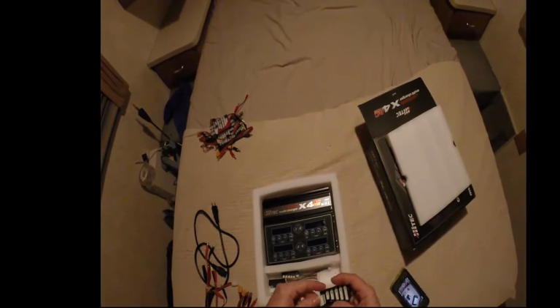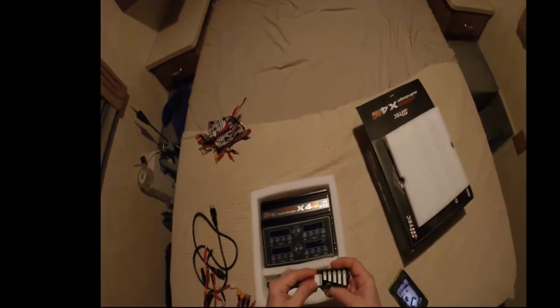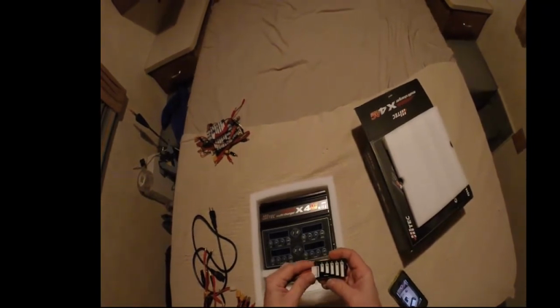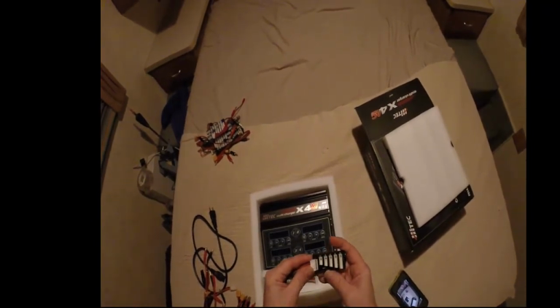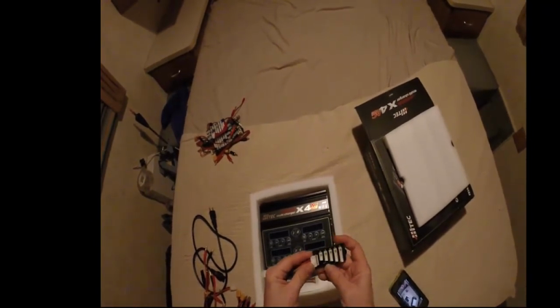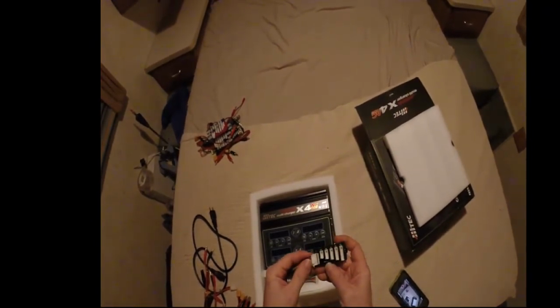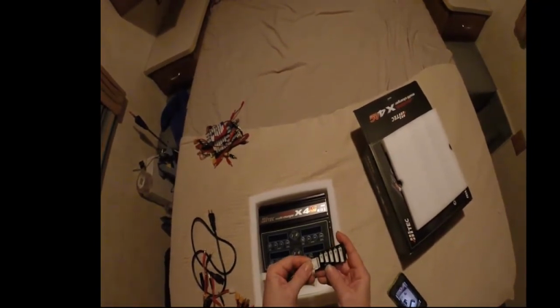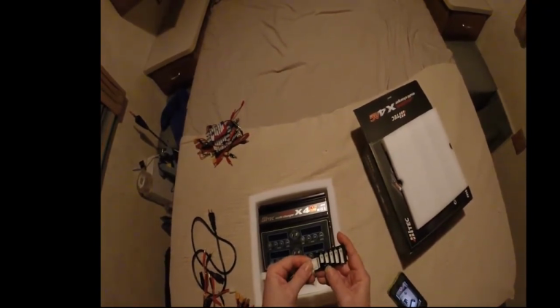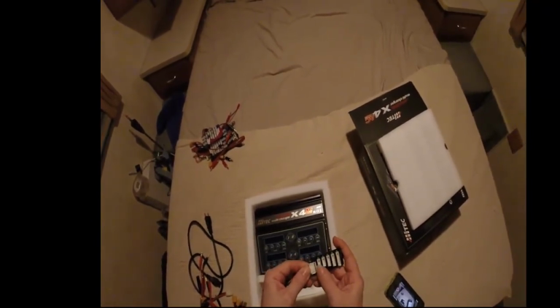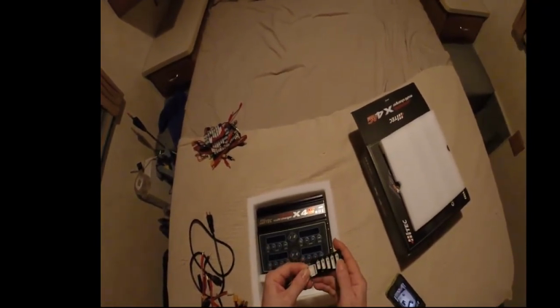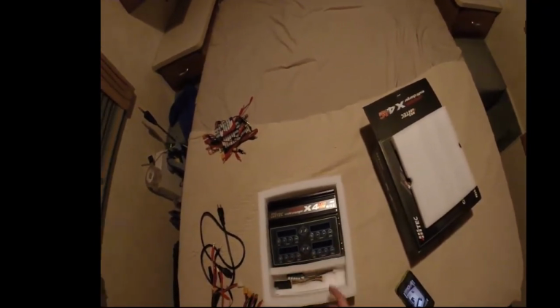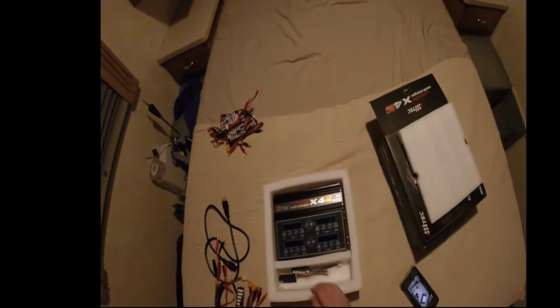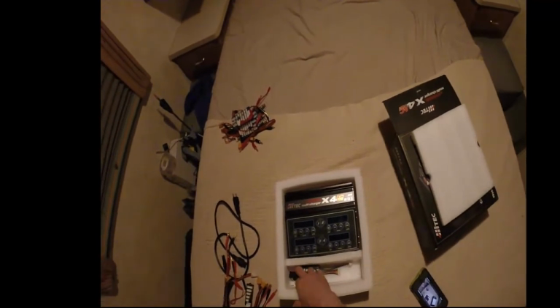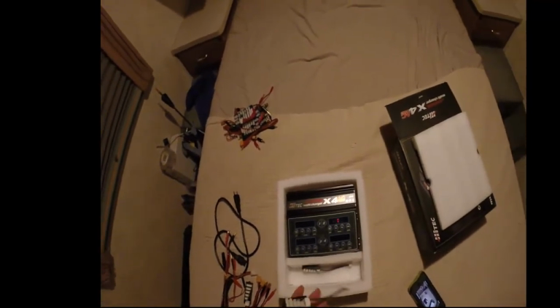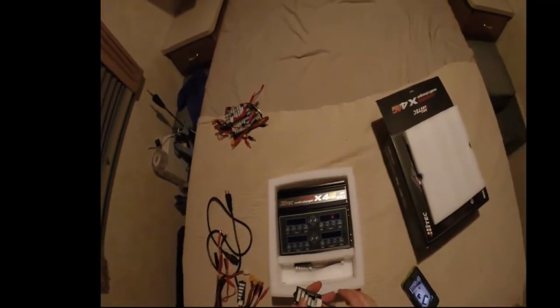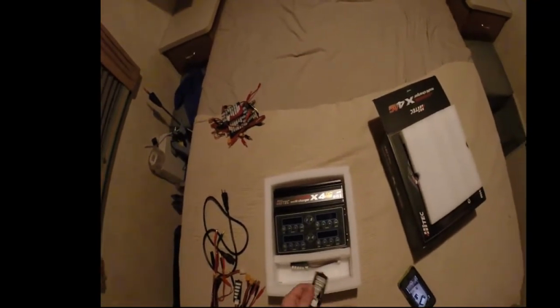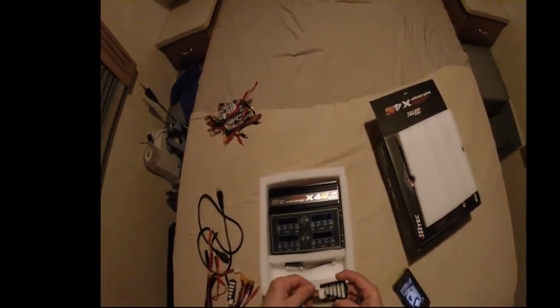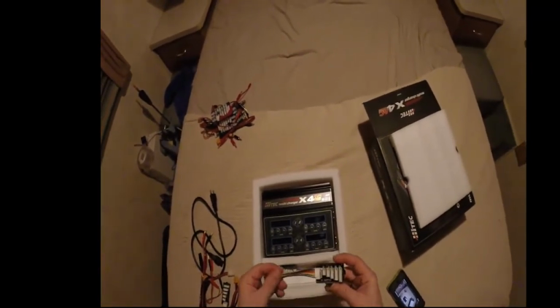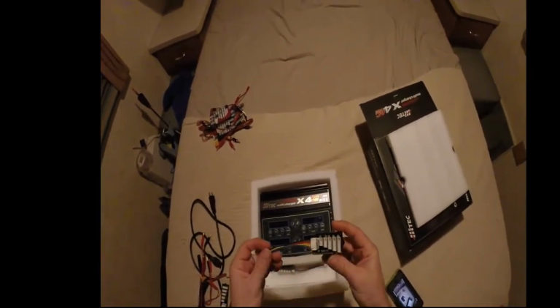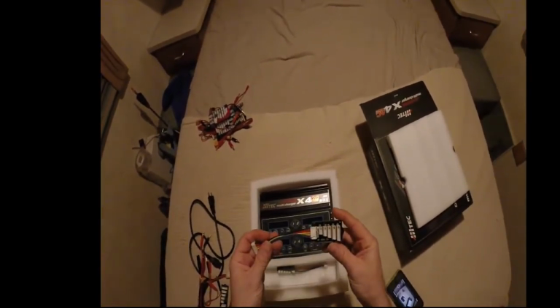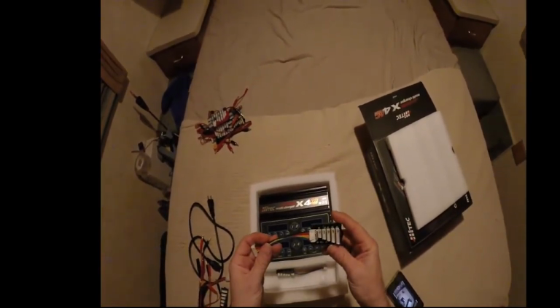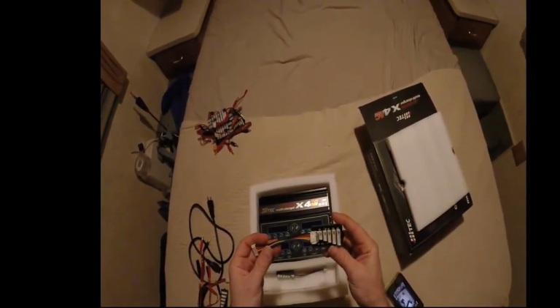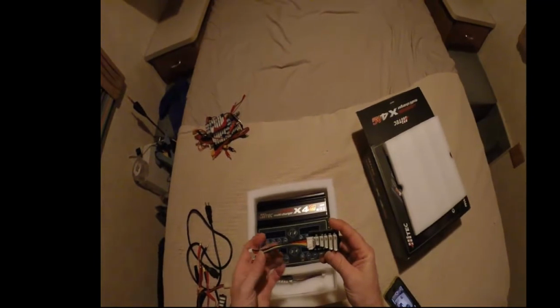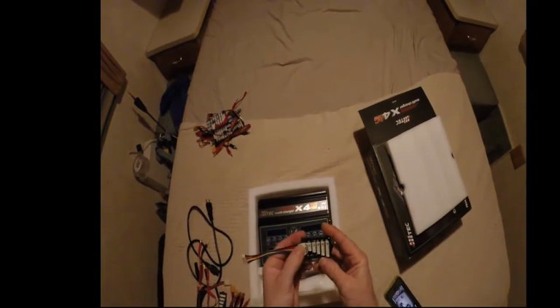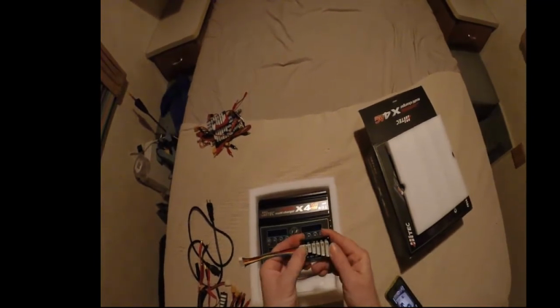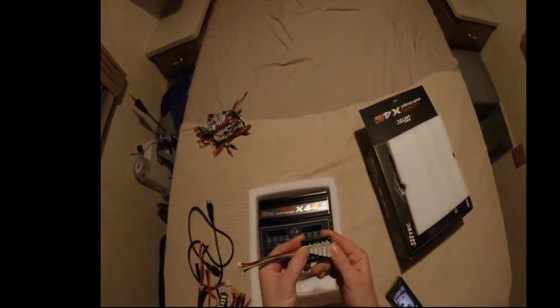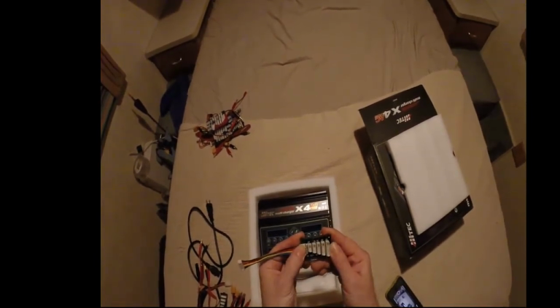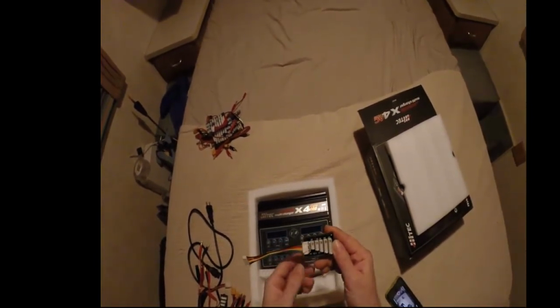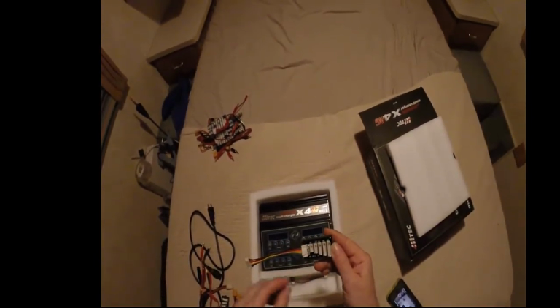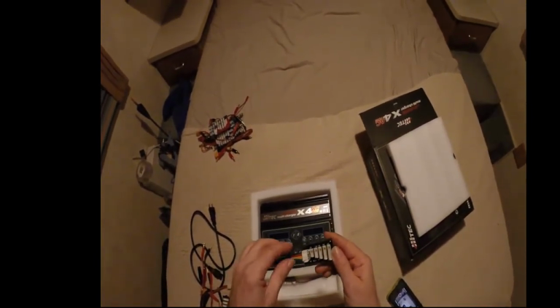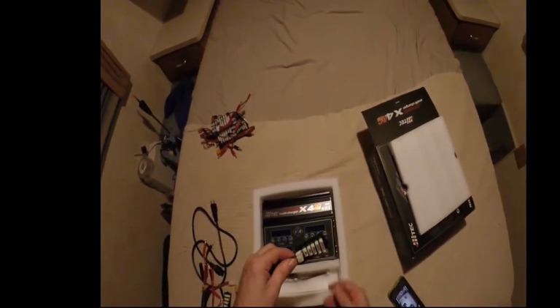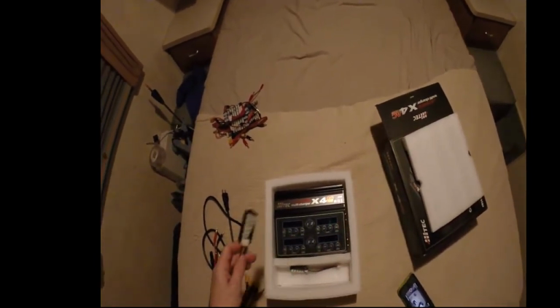You get your adapter for your LiPos, S2 to S6, and you get the XH adapter that goes from 2S to 6S.